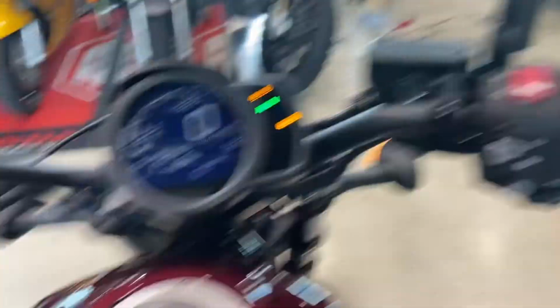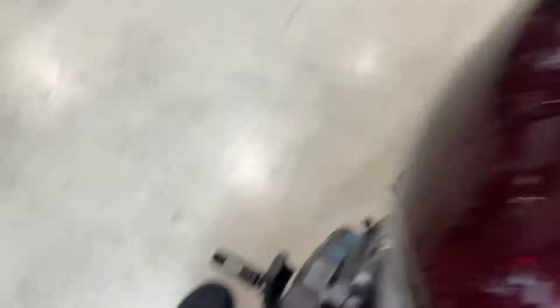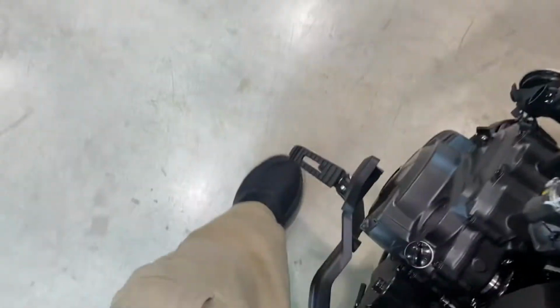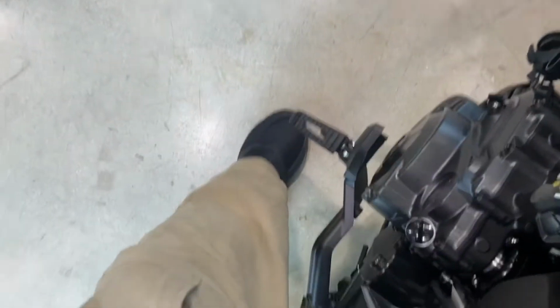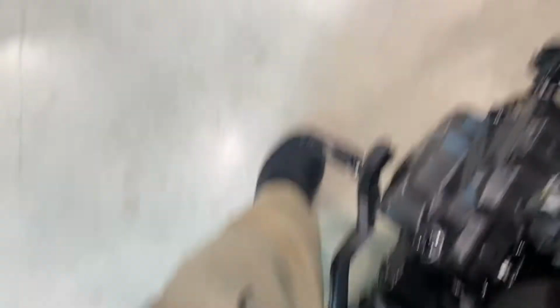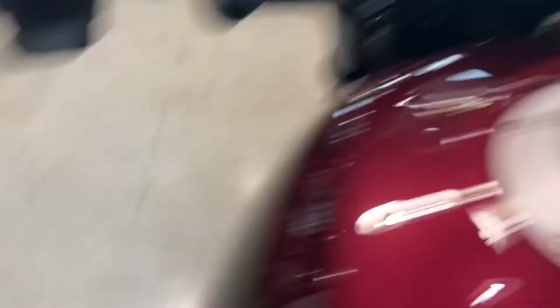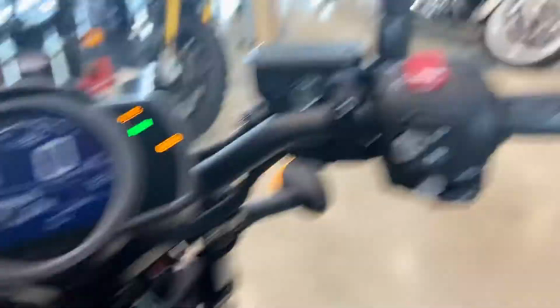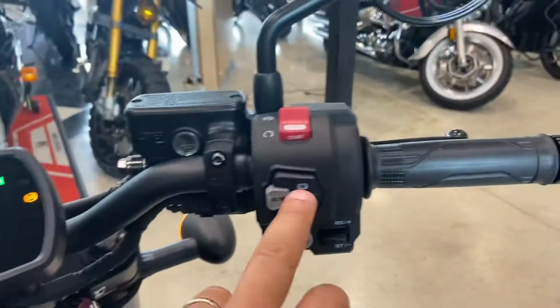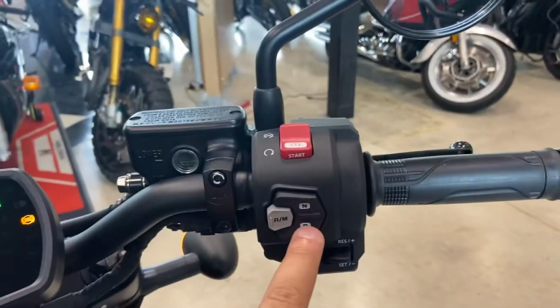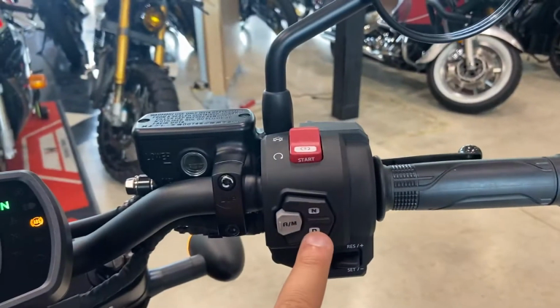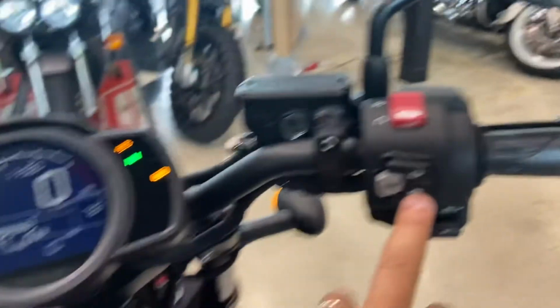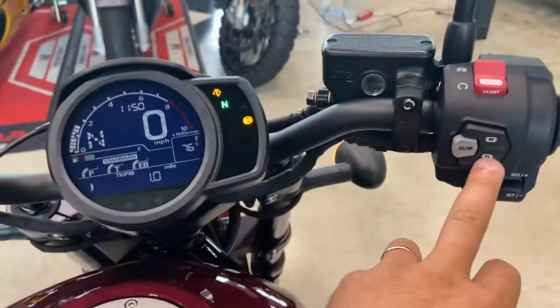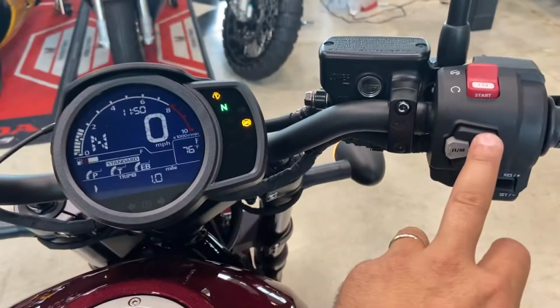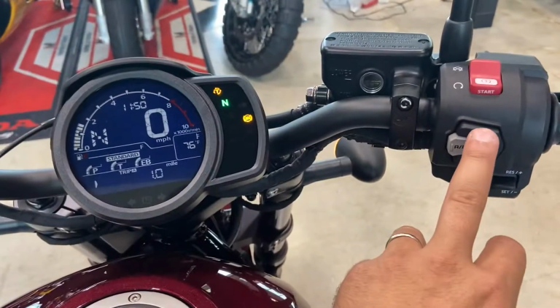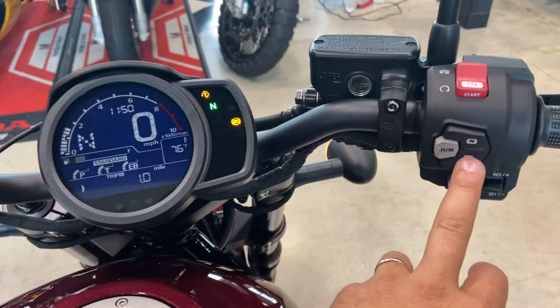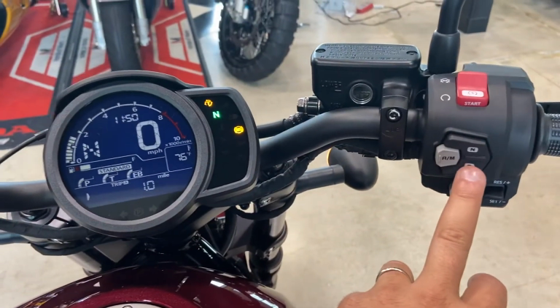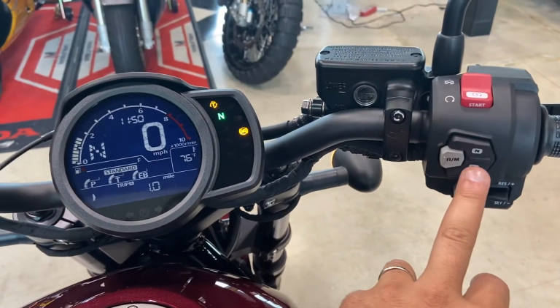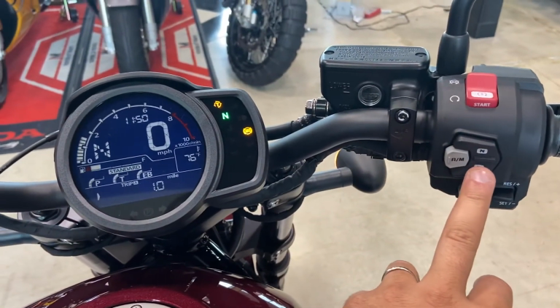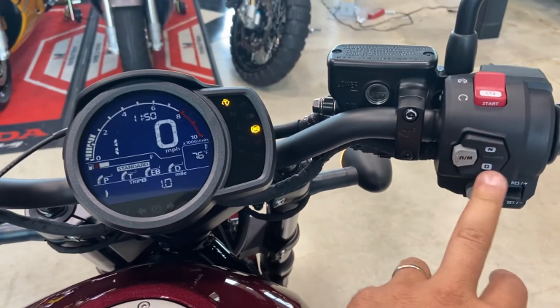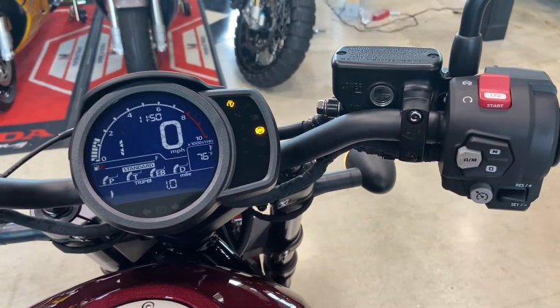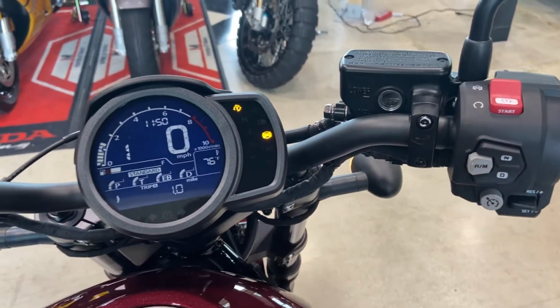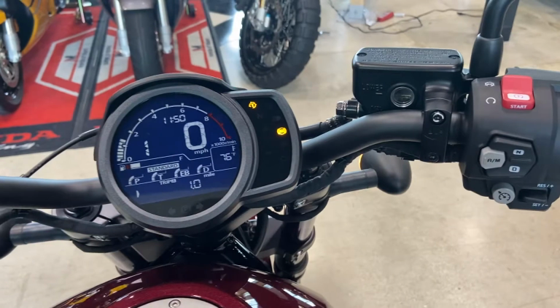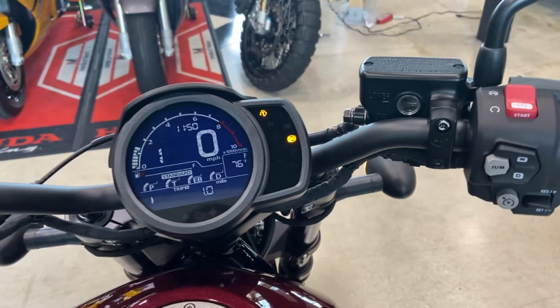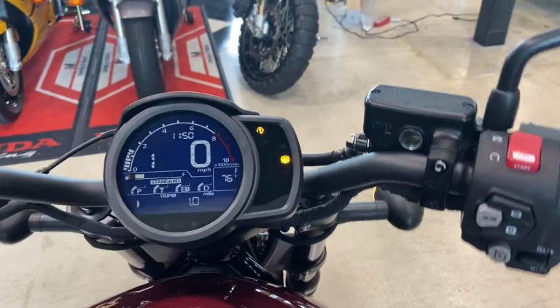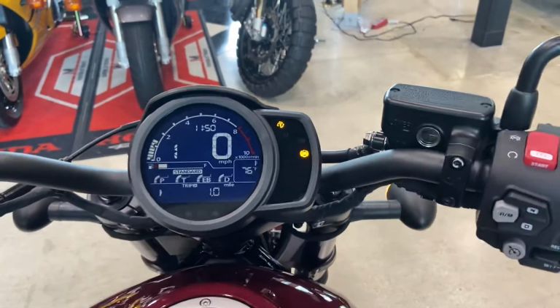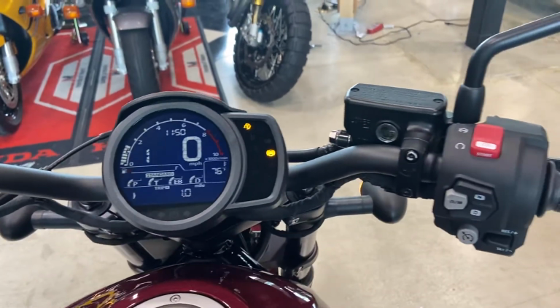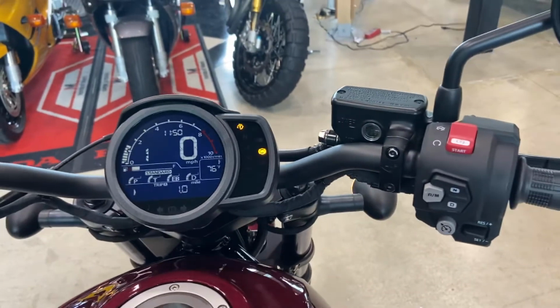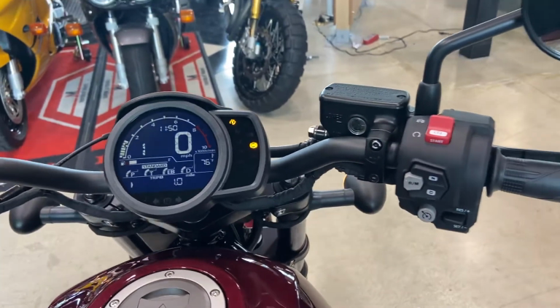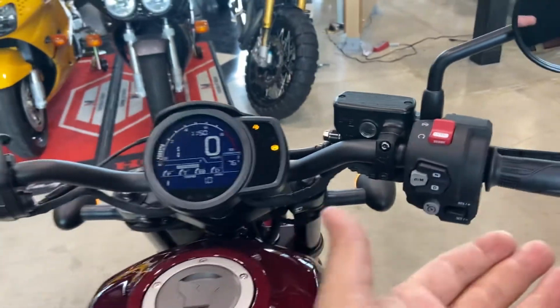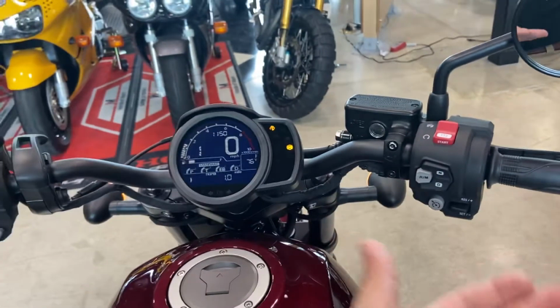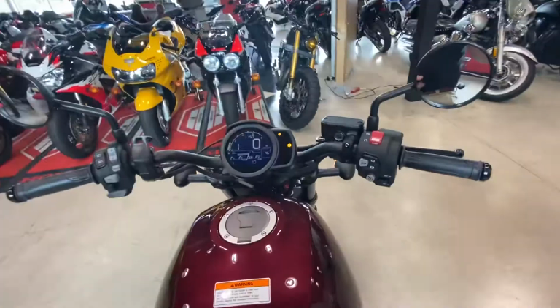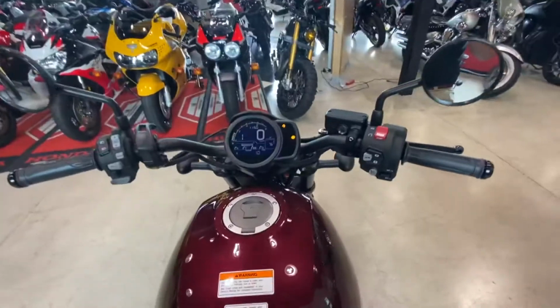You've got to put the kickstand up. You can actually put her in drive — she's in neutral. If you put her in drive, she's already in first gear and she's ready to go. If you were to accelerate, this bike will move.